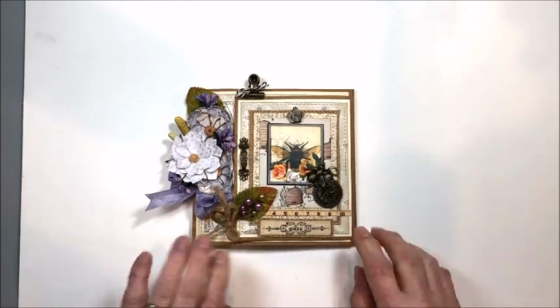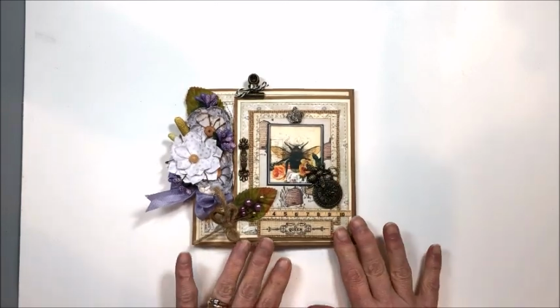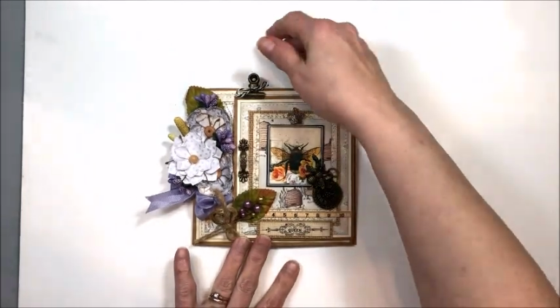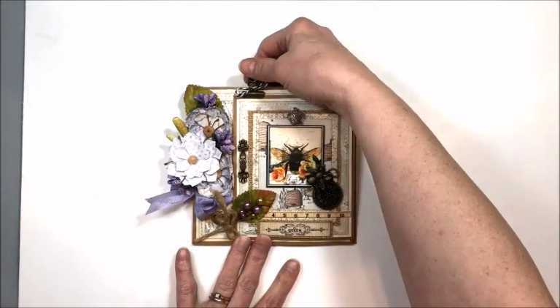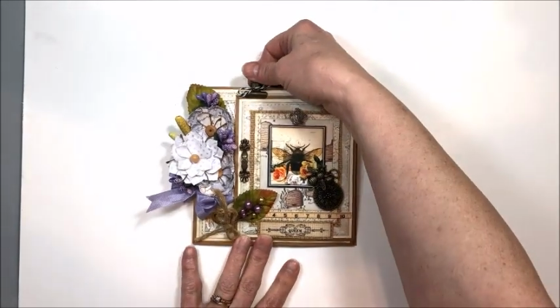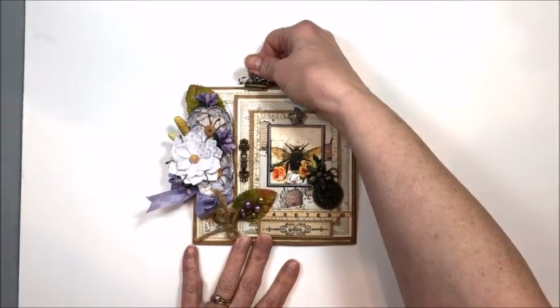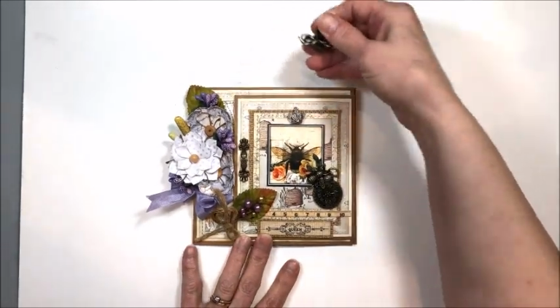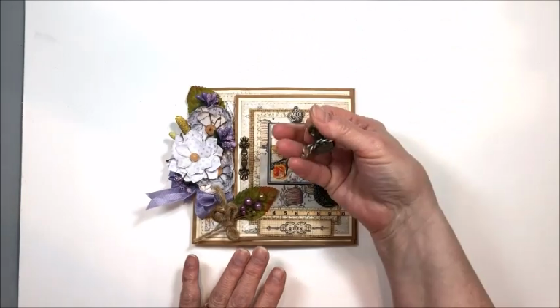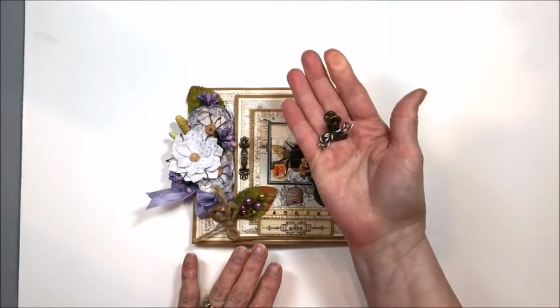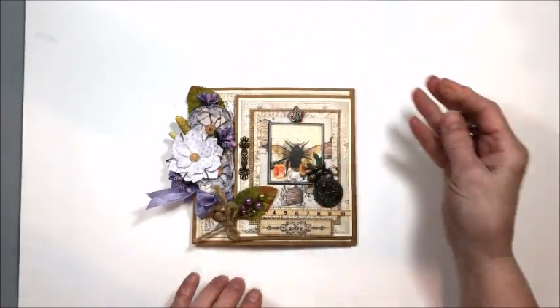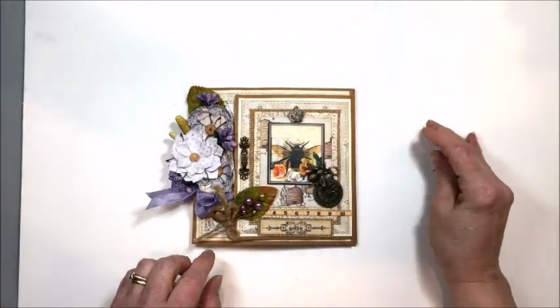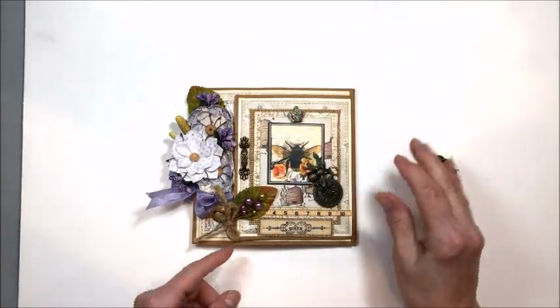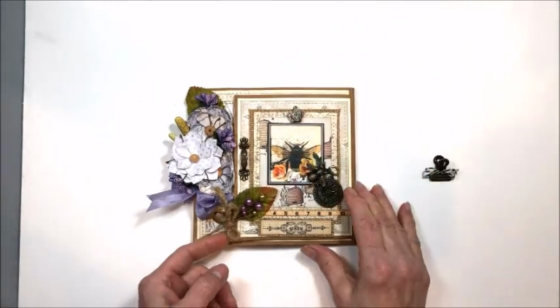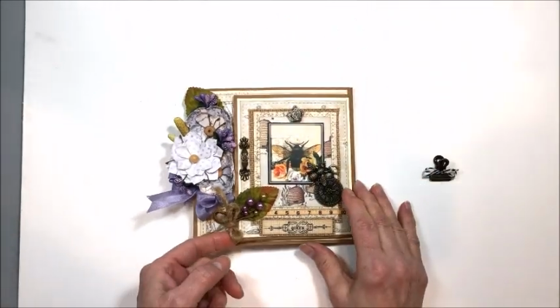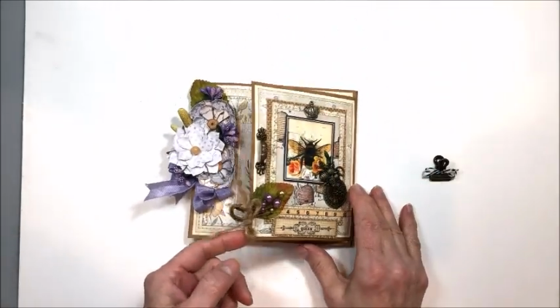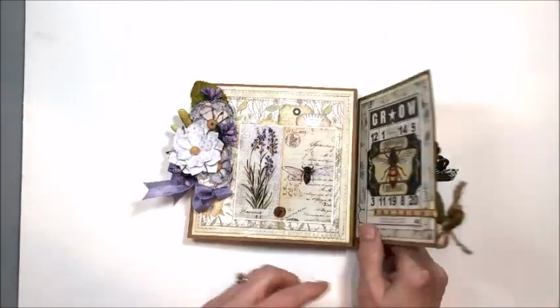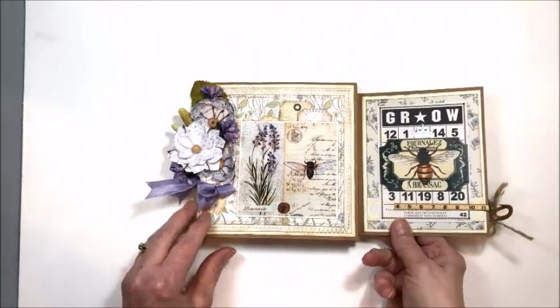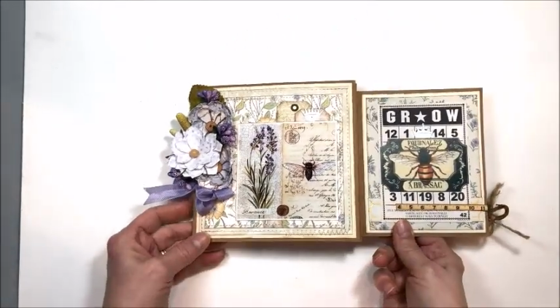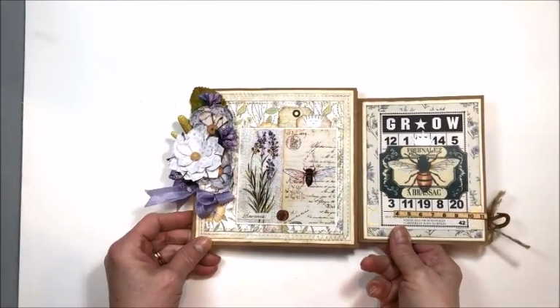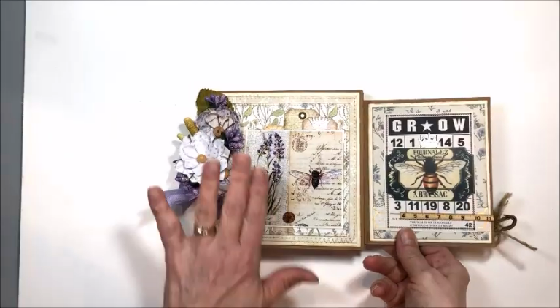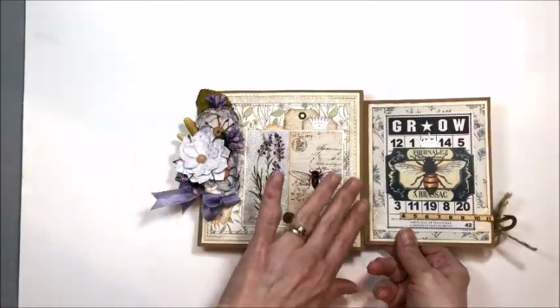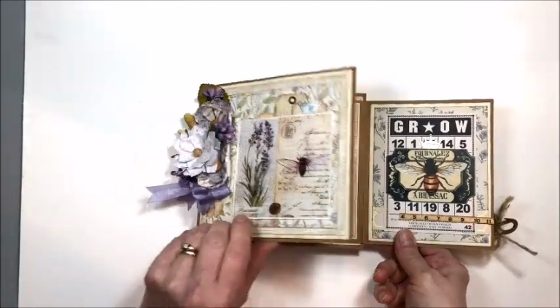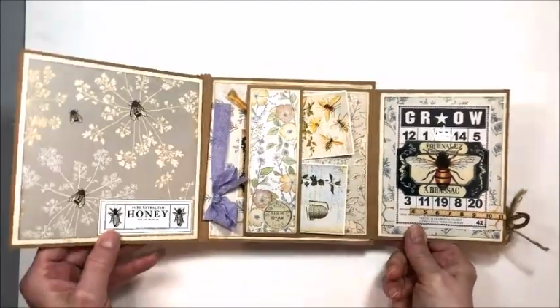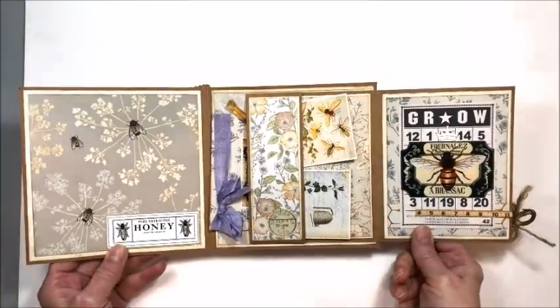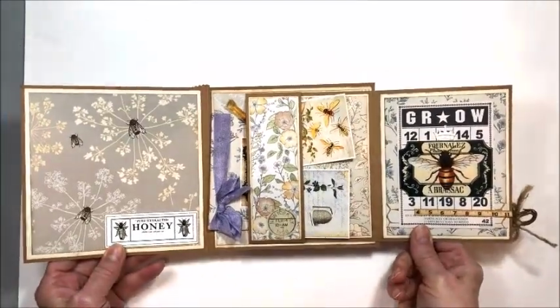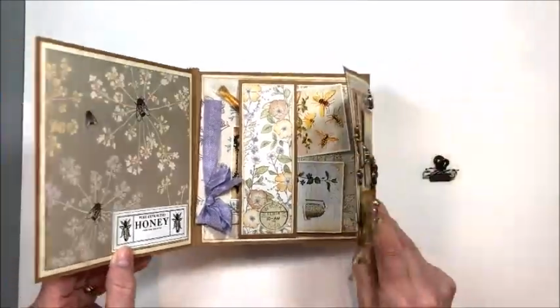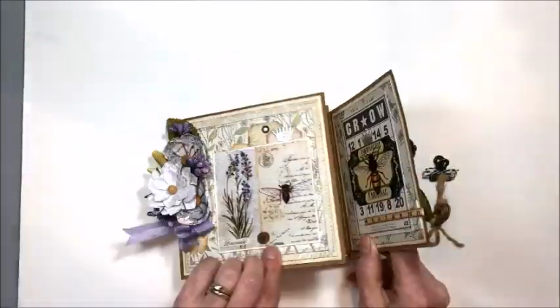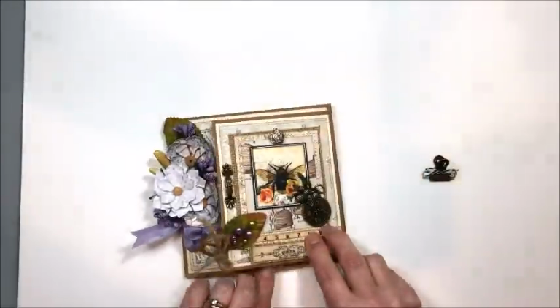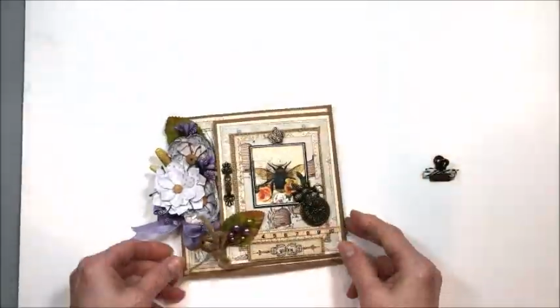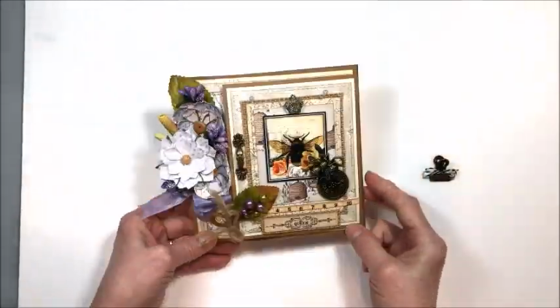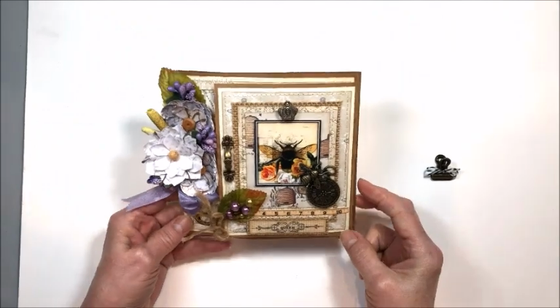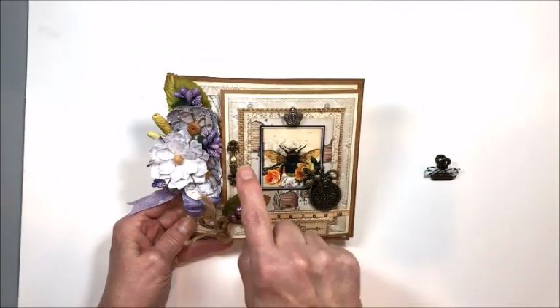This is a super fun card design. I've just put a little brass clip up here, and this opens like this, then this opens like this, and then we have more on the inside. But we'll just take a look a little bit at a time.